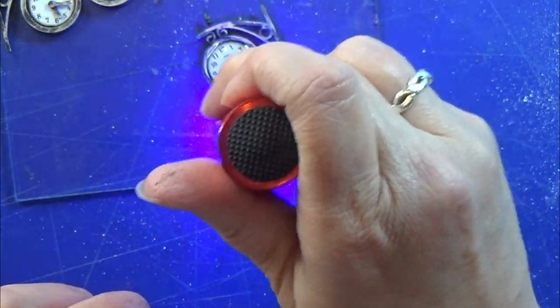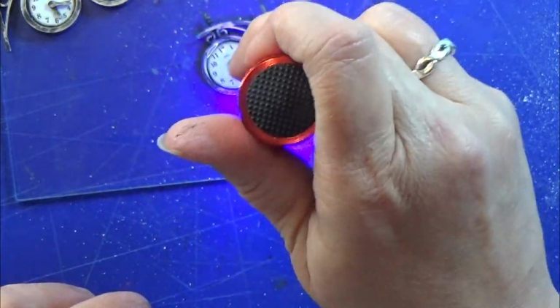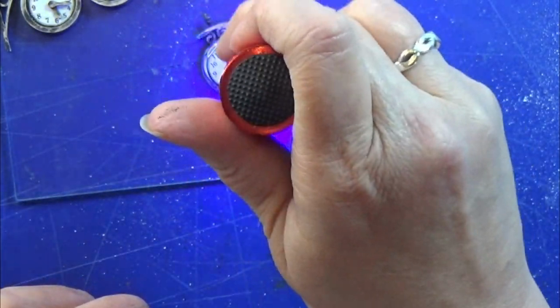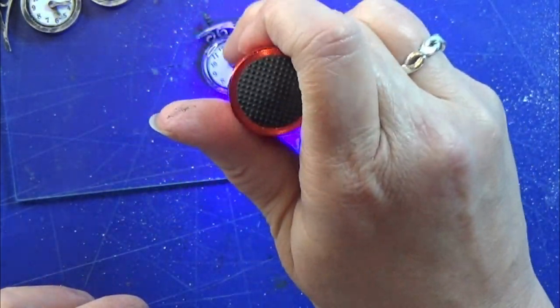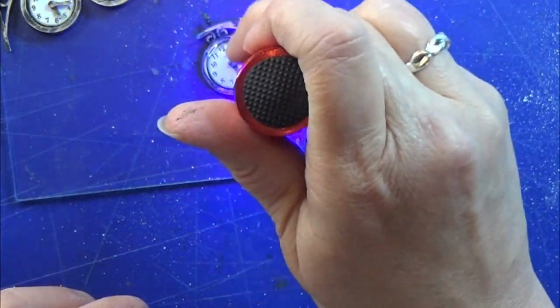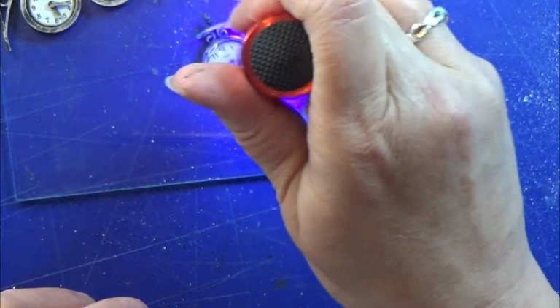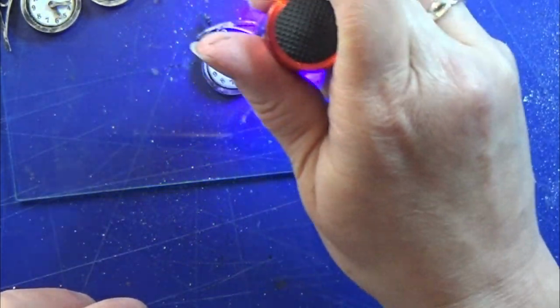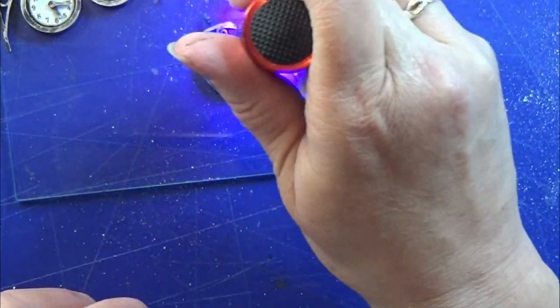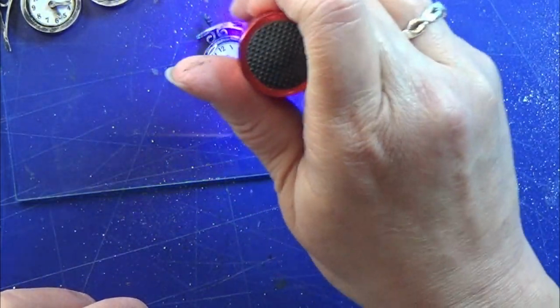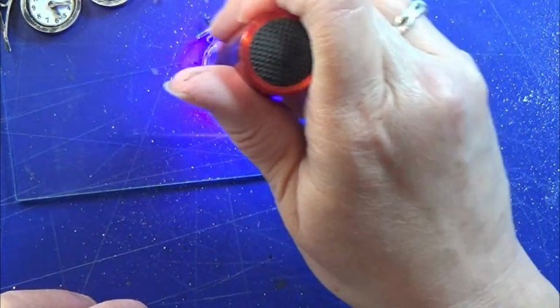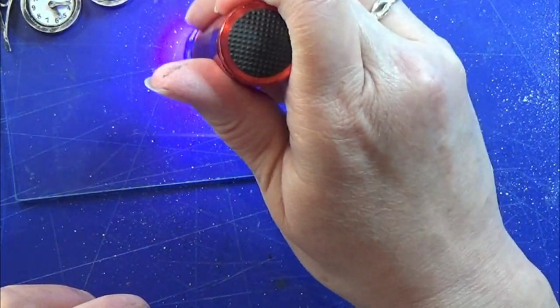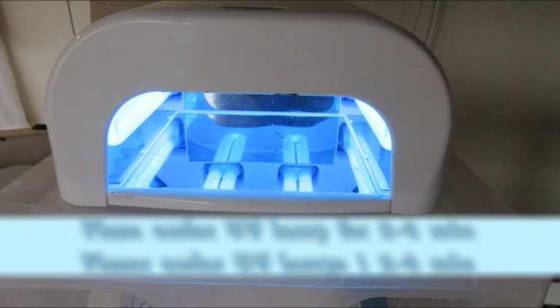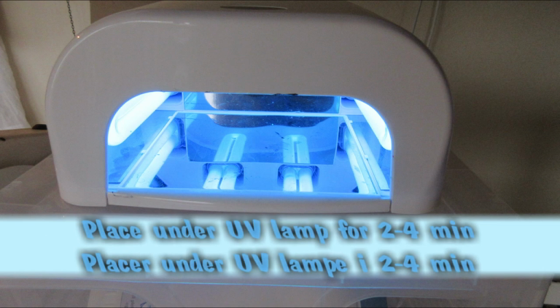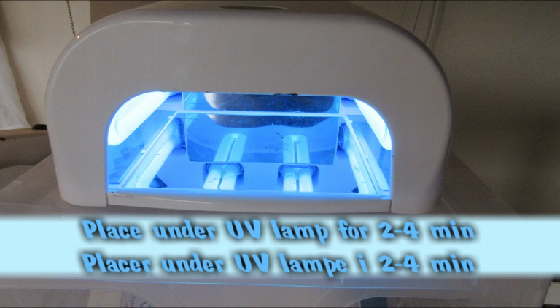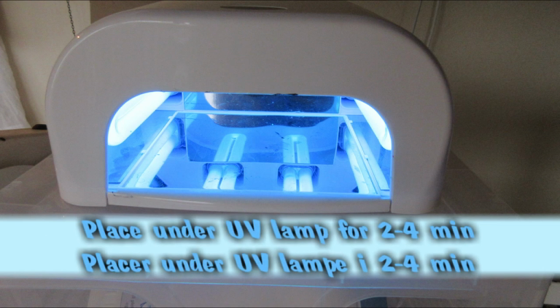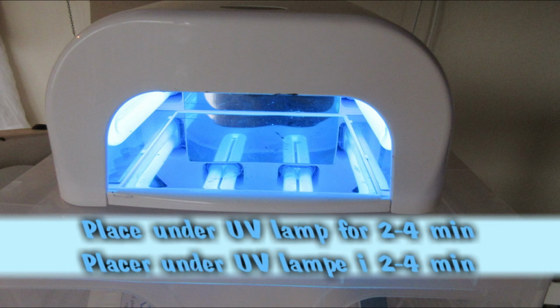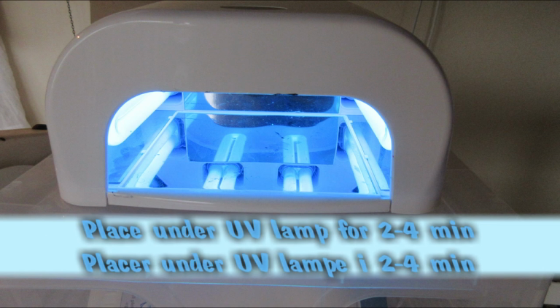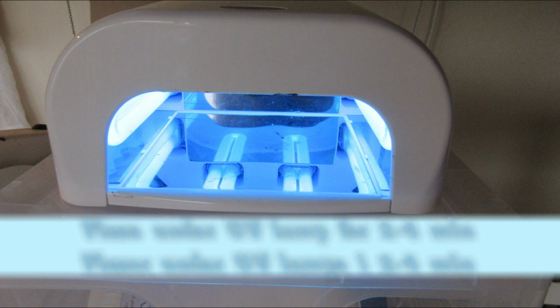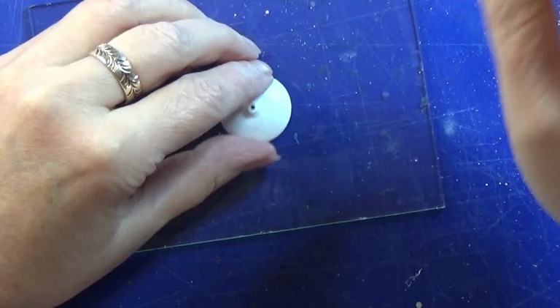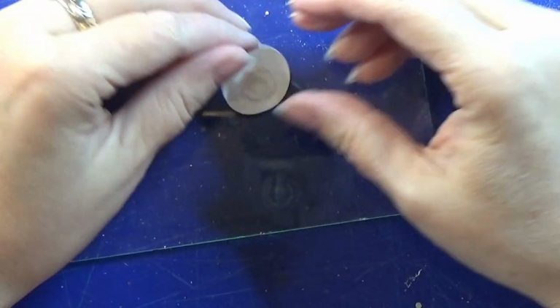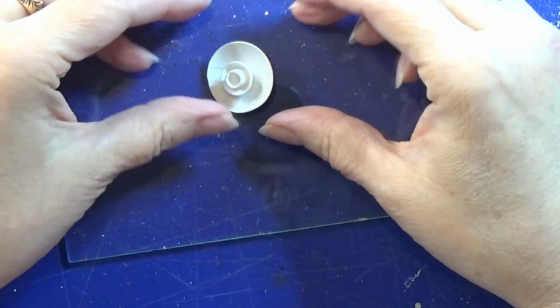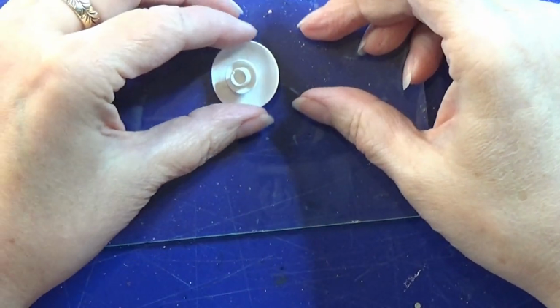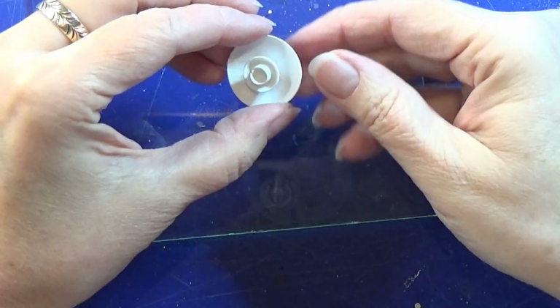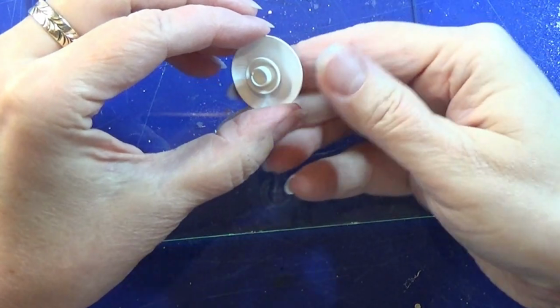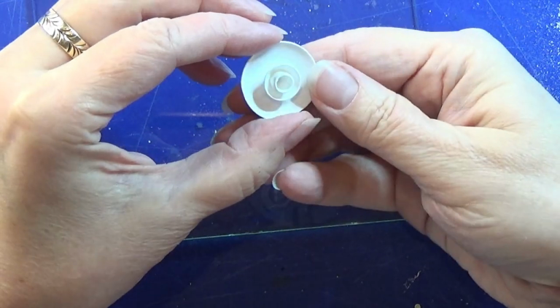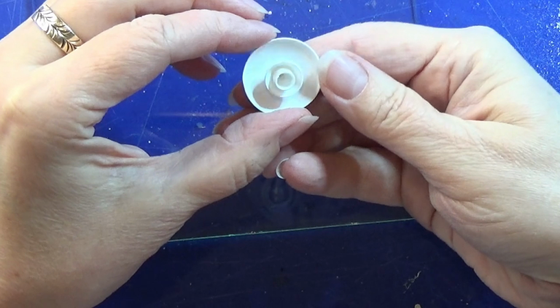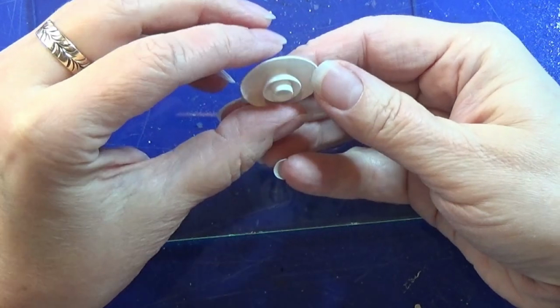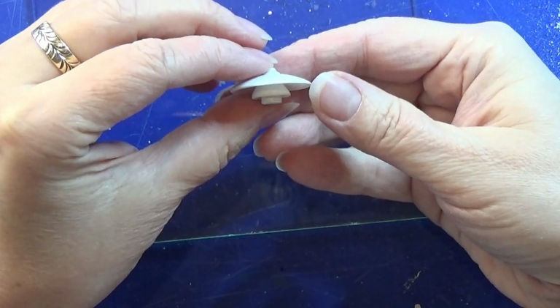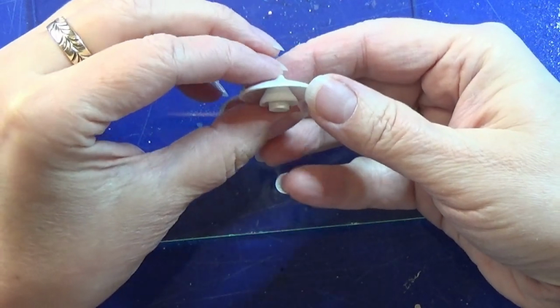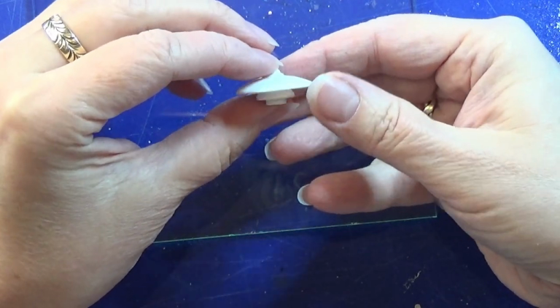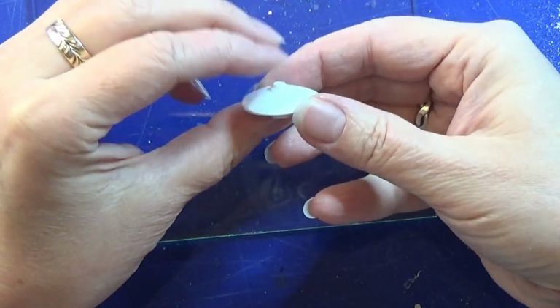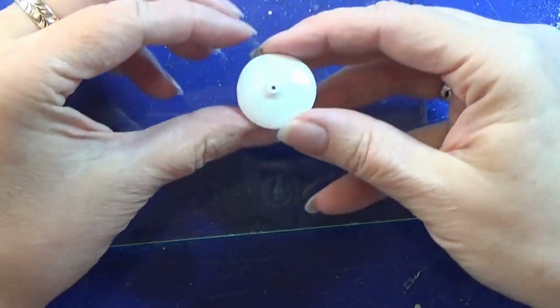Then I use the UV torch slowly from far away and then closer up onto the clock face, just like Aura taught us to do.